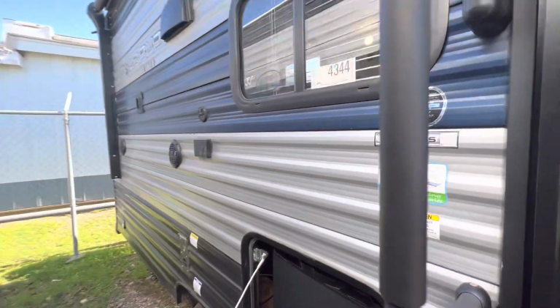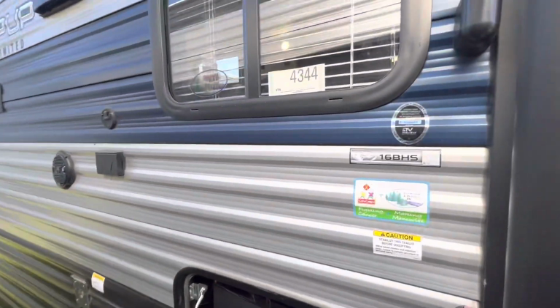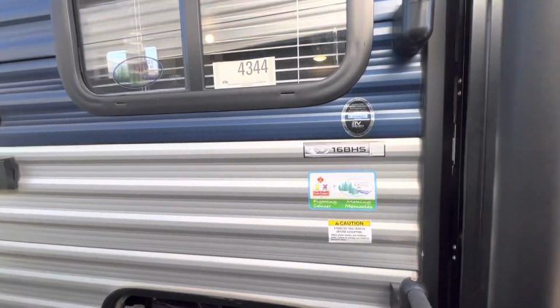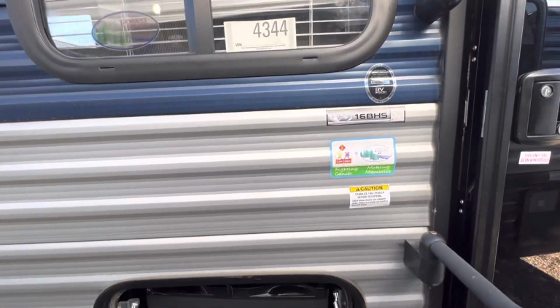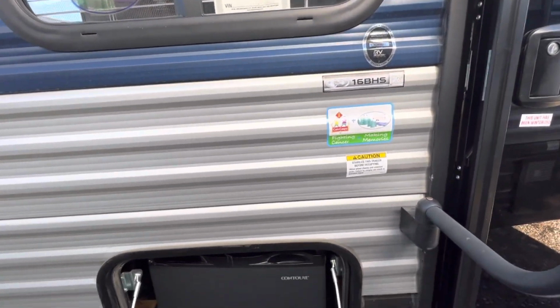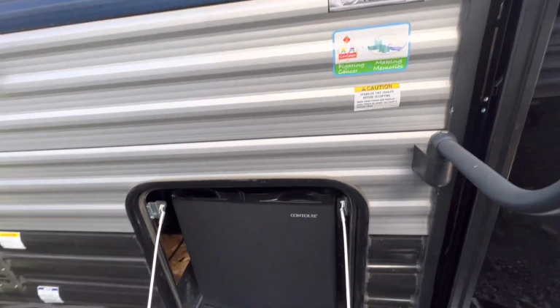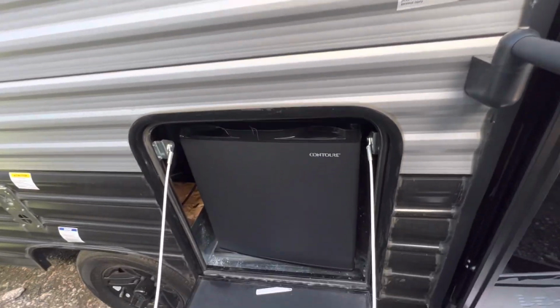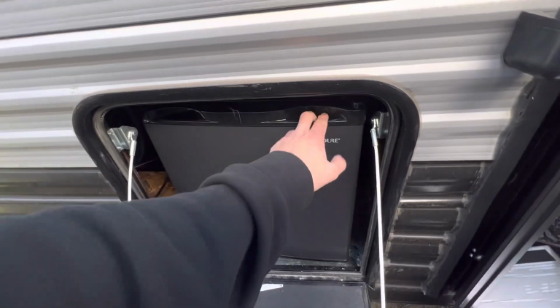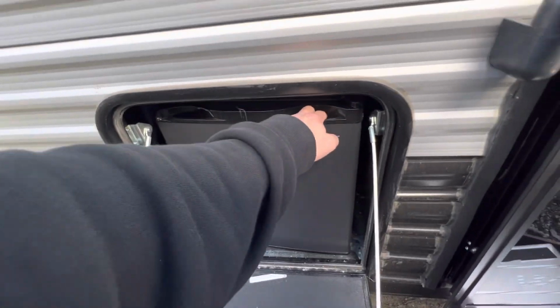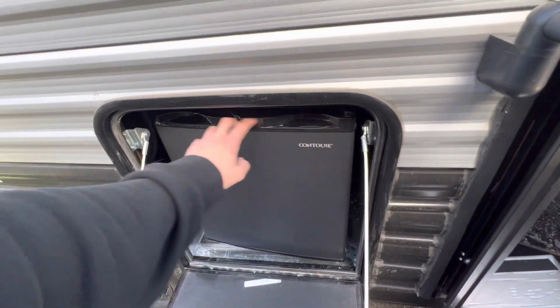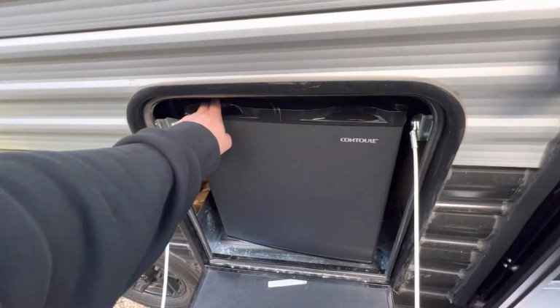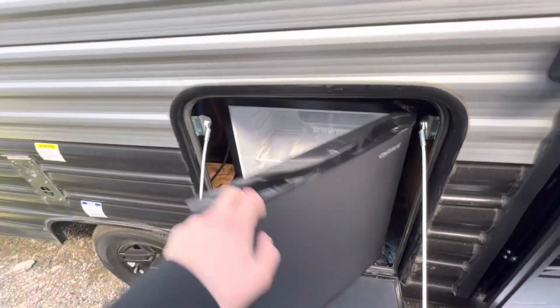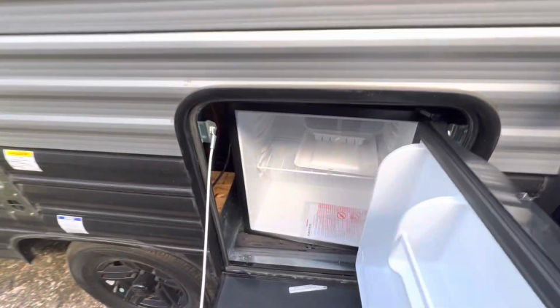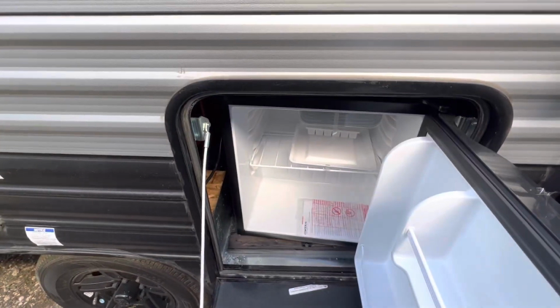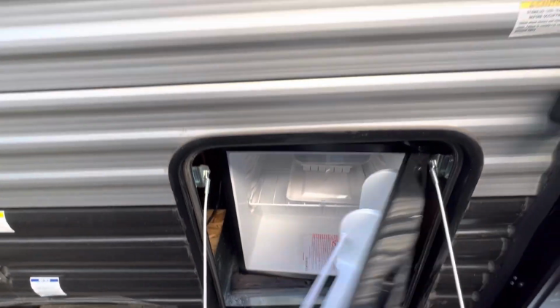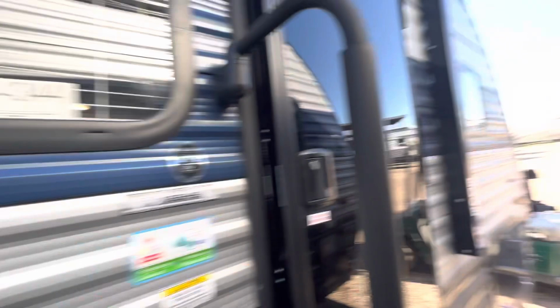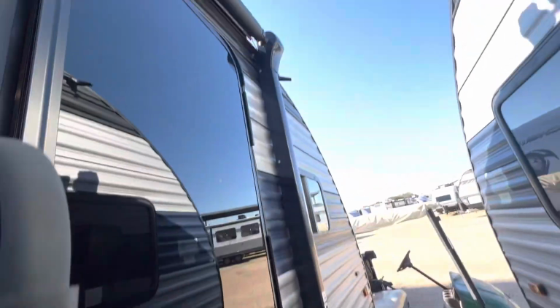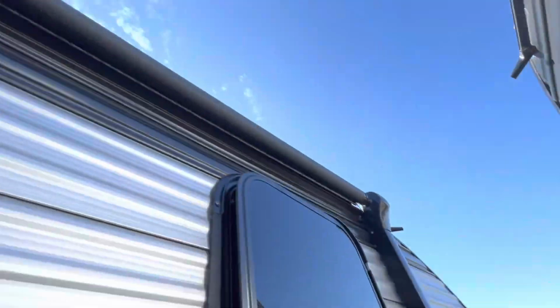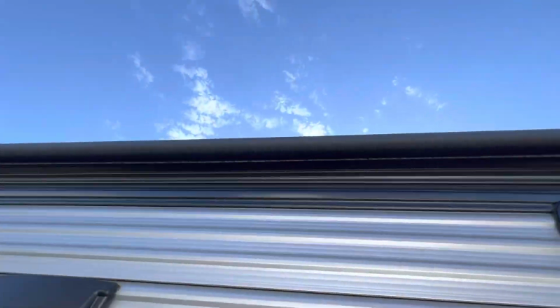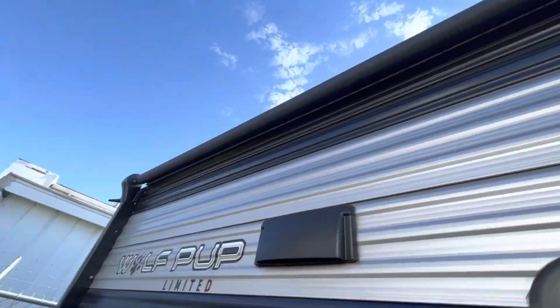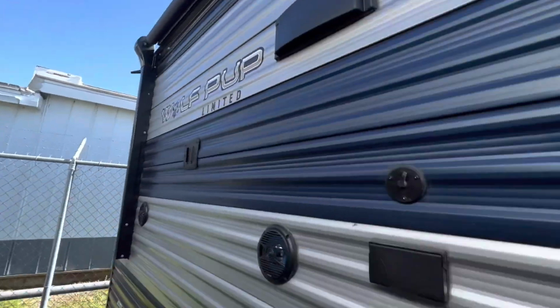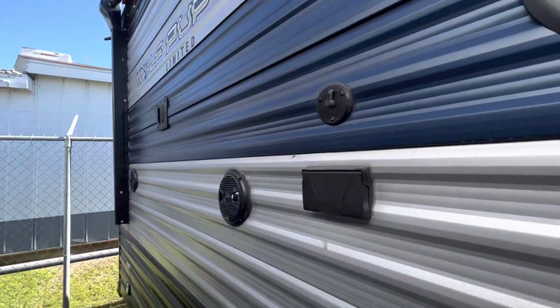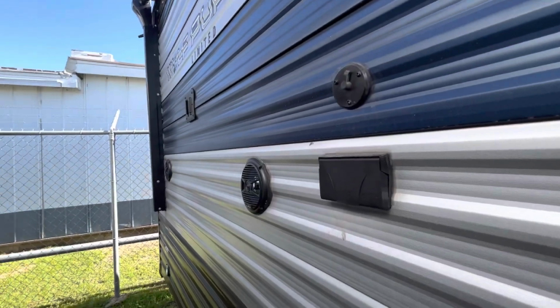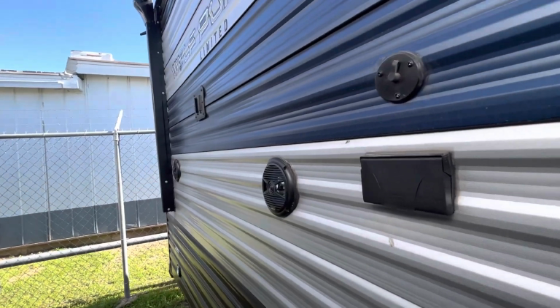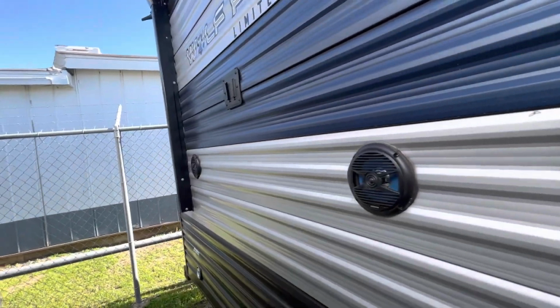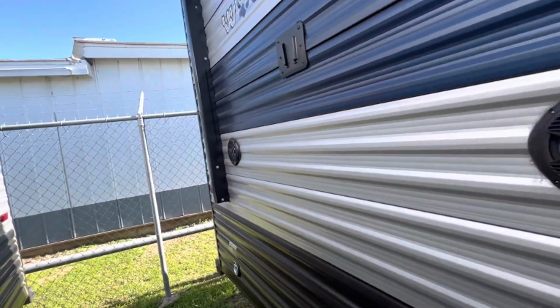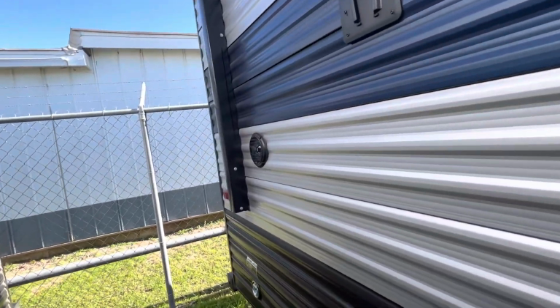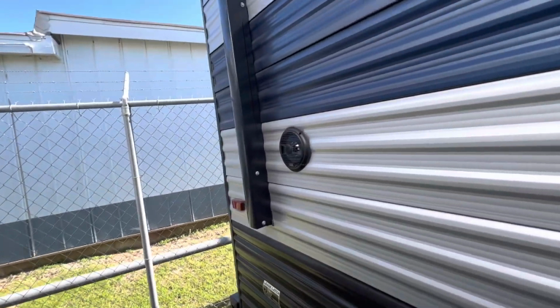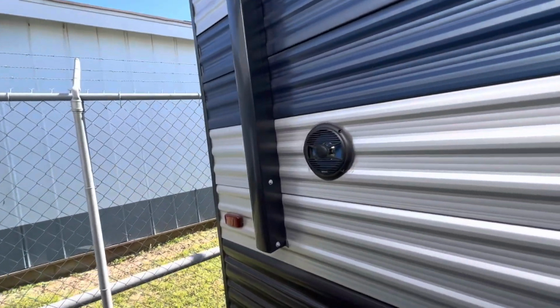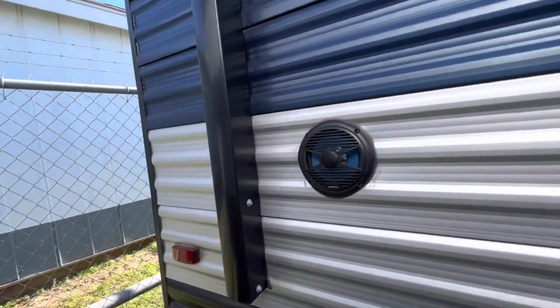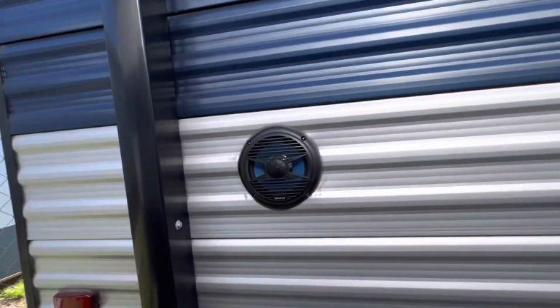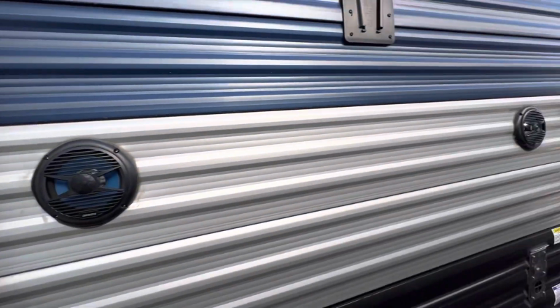This is really the perfect single axle bunkhouse. It does have an outdoor fridge here for easy access to food and drinks. Large electric awning with blue LED lights. Marine grade speakers outside — you can play music just inside, just outside, or both.